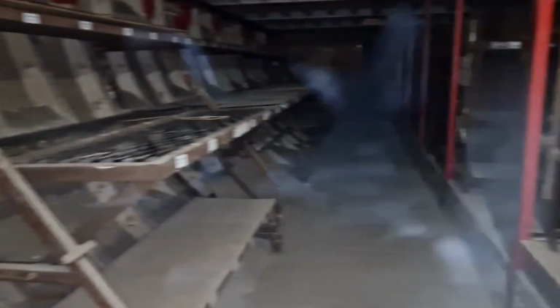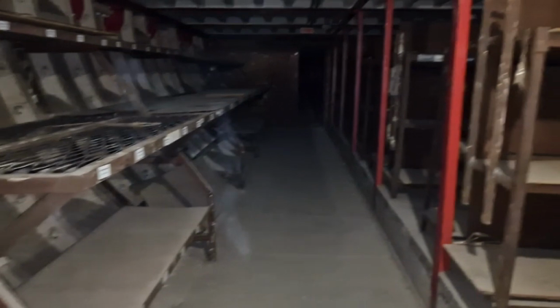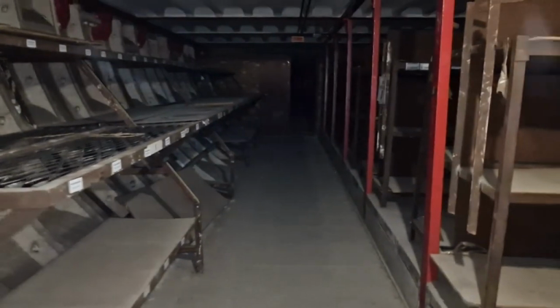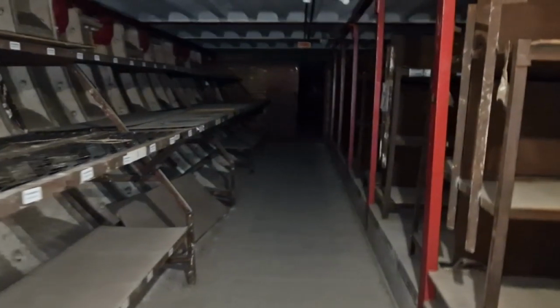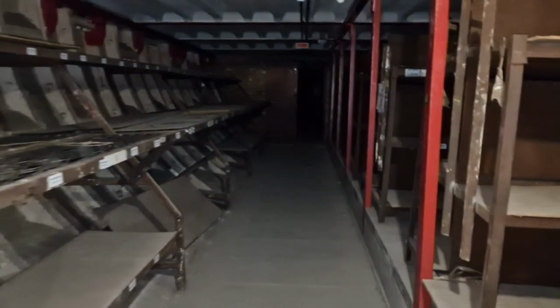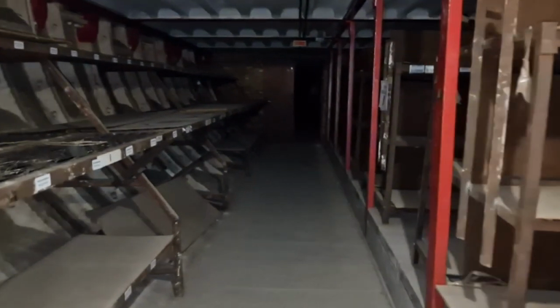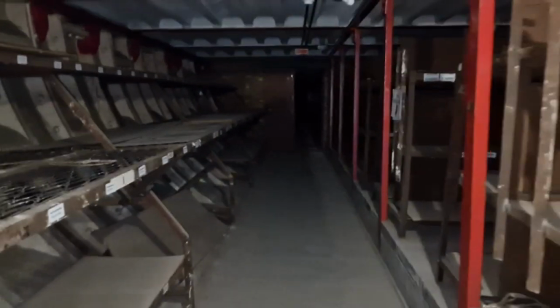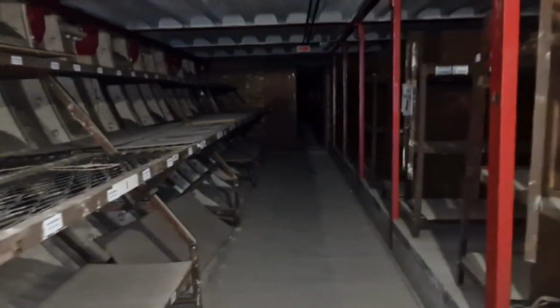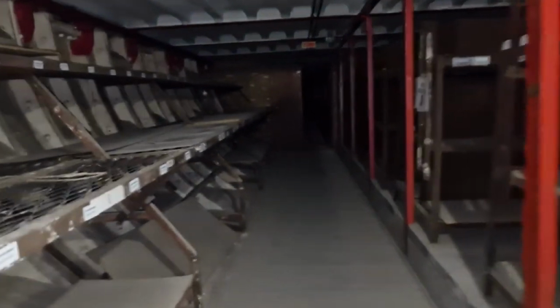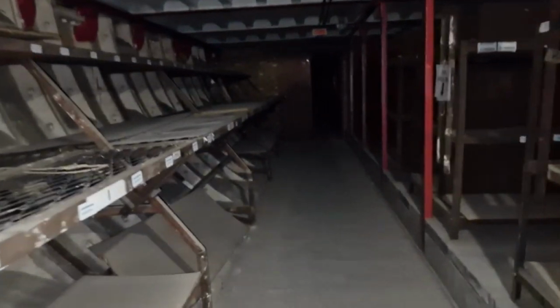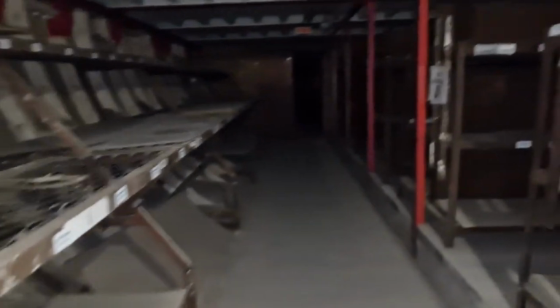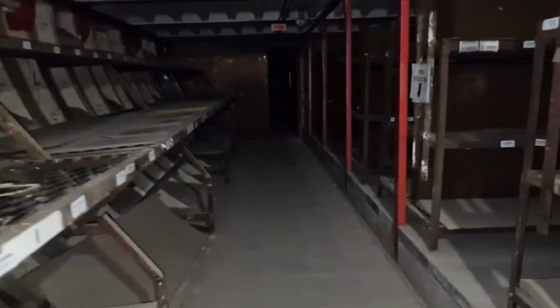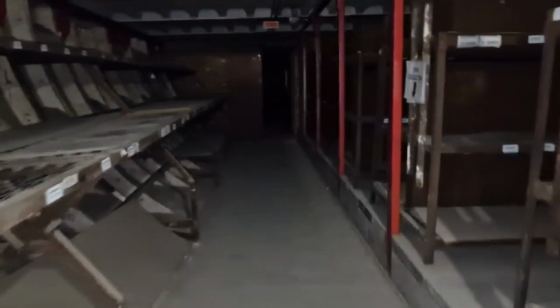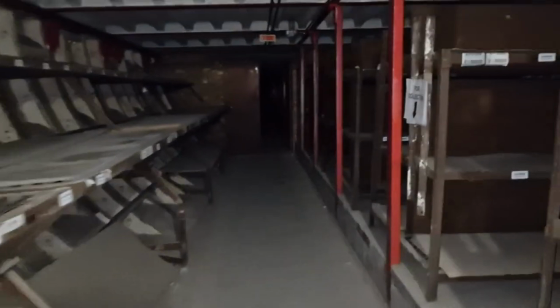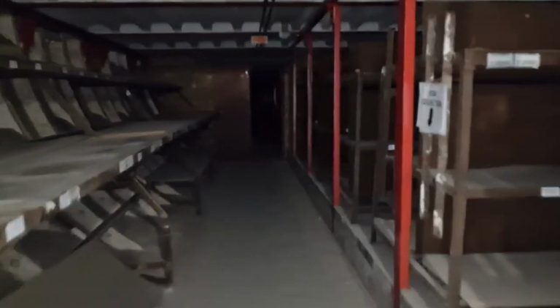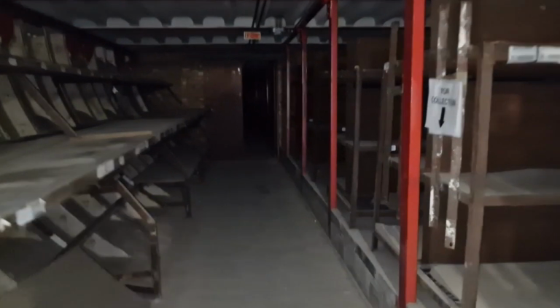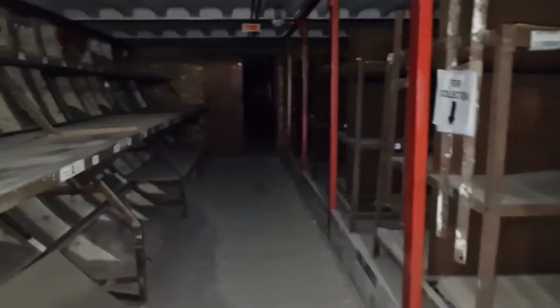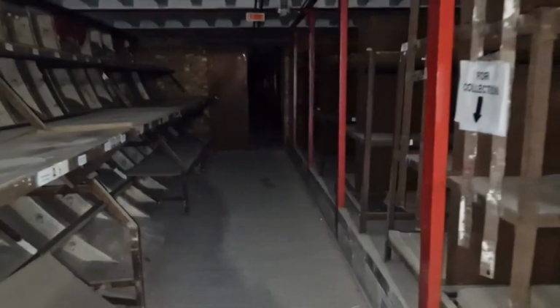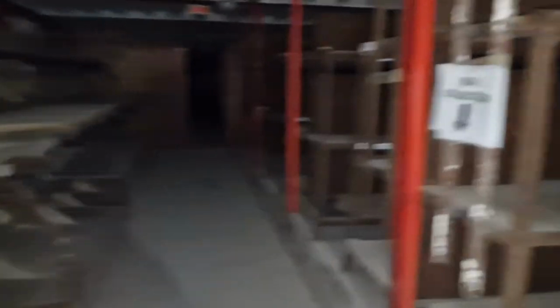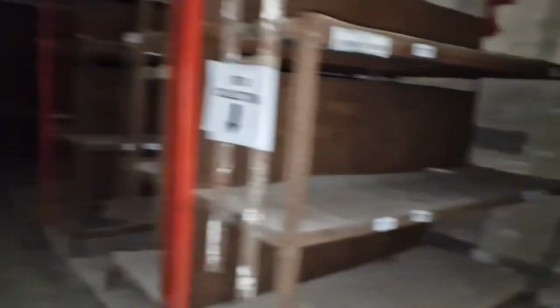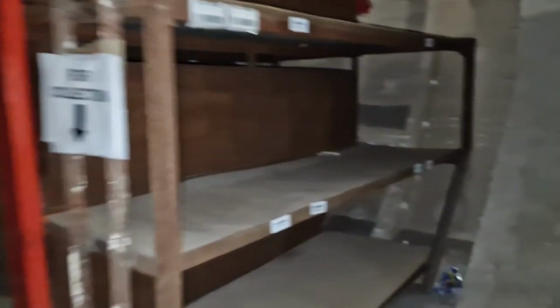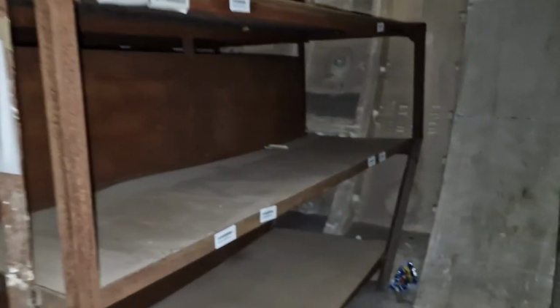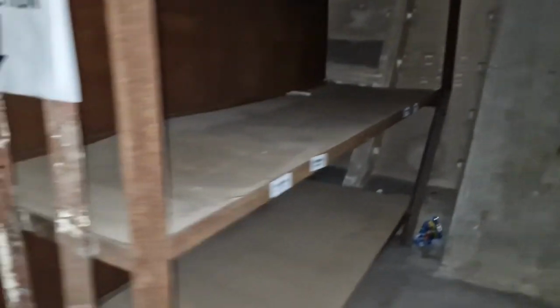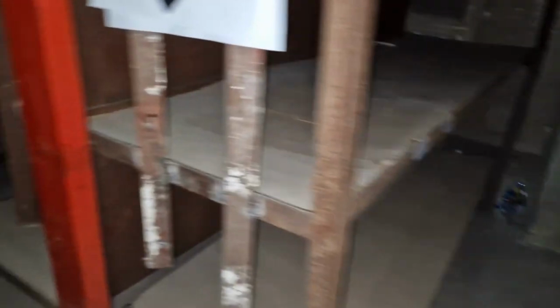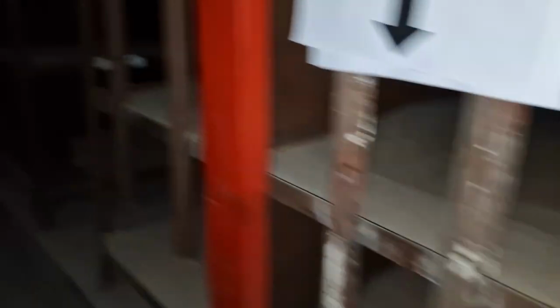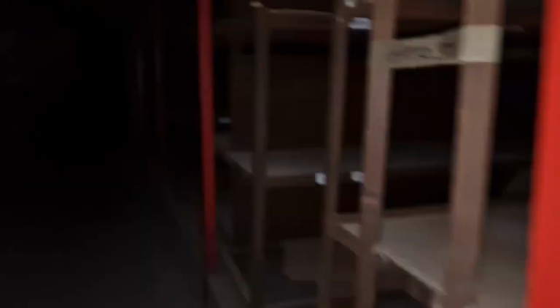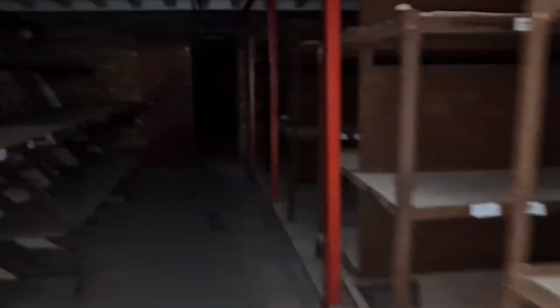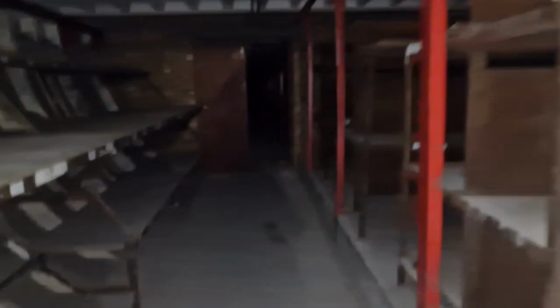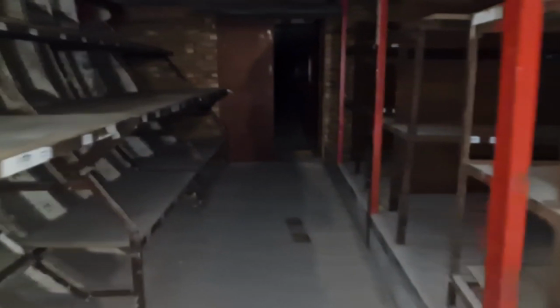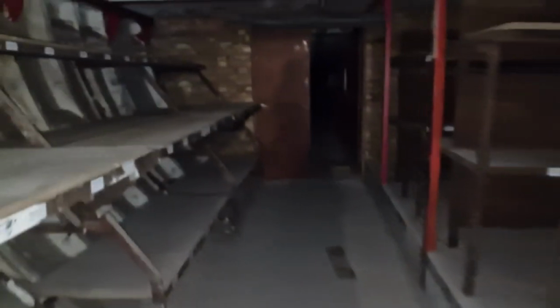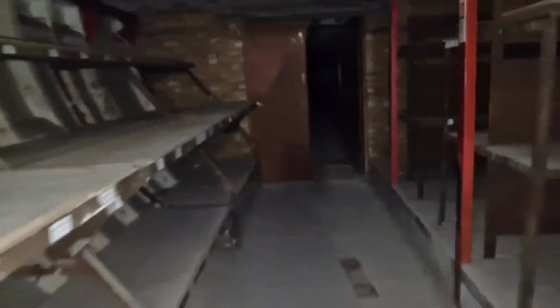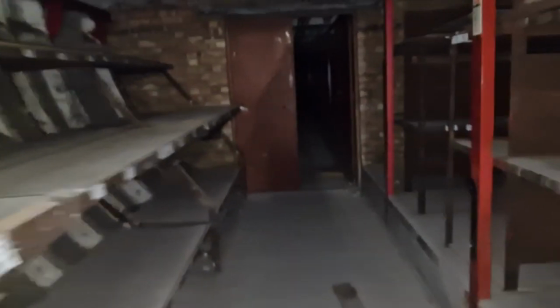Rats! Where? I heard them squeak. I don't mind many things, but with rats I'd be tucking my trousers into my socks.